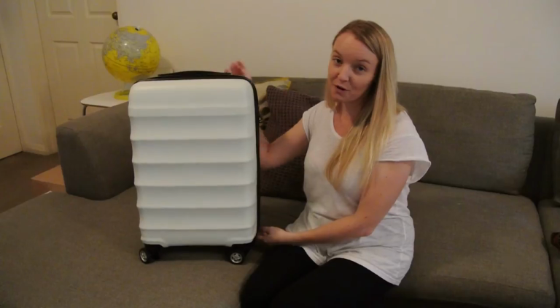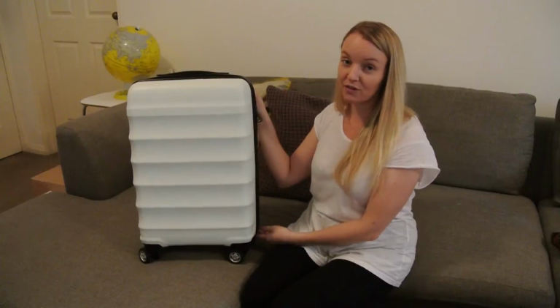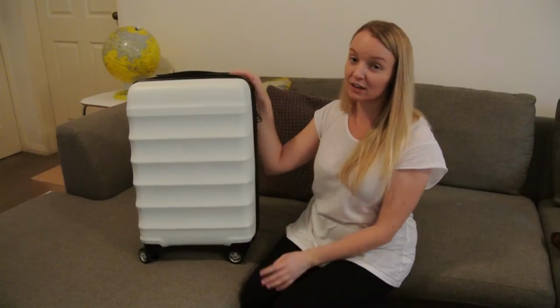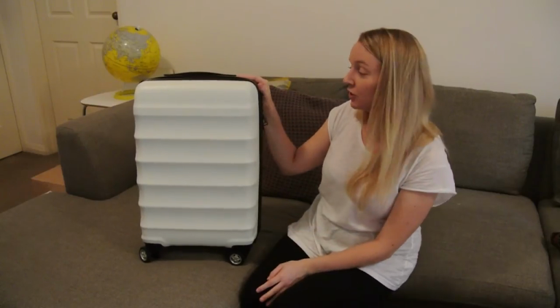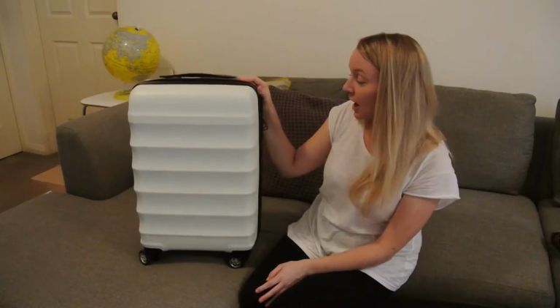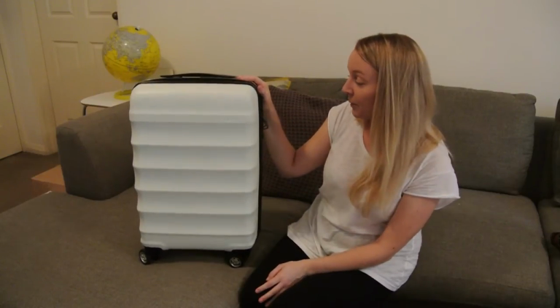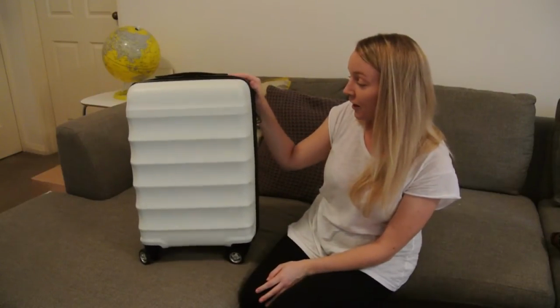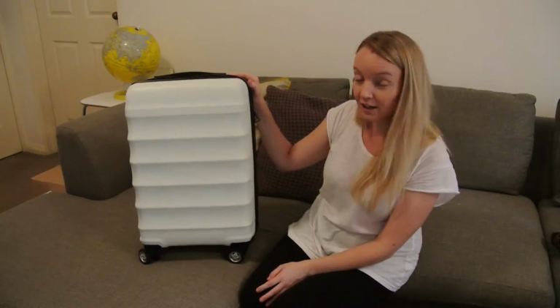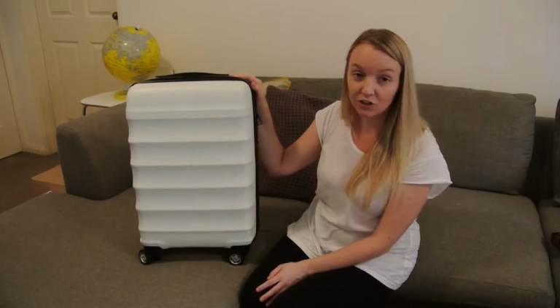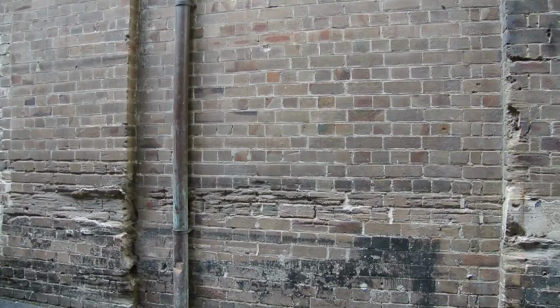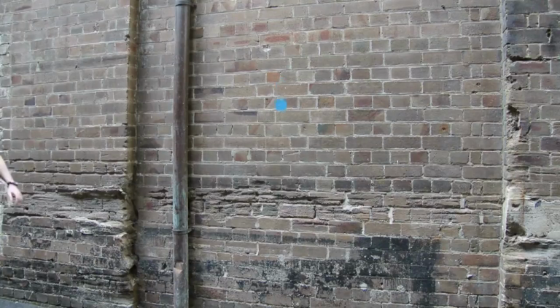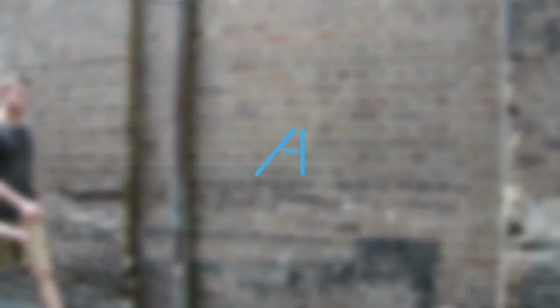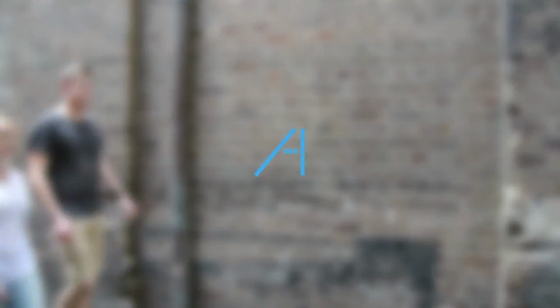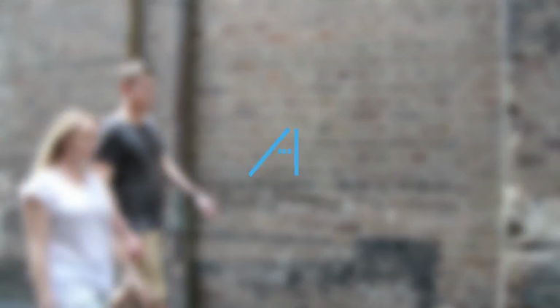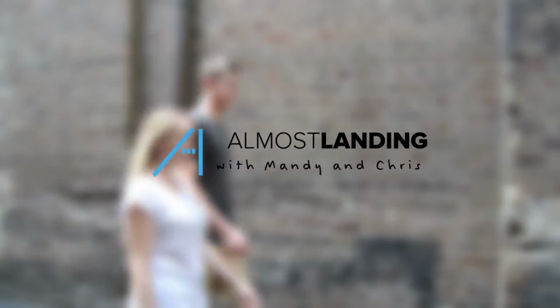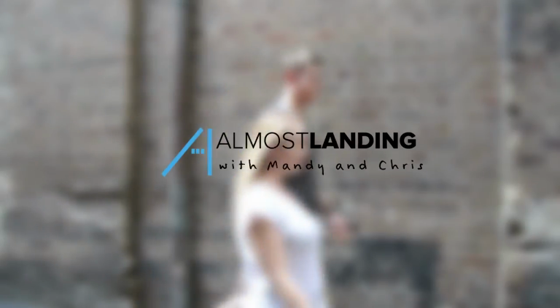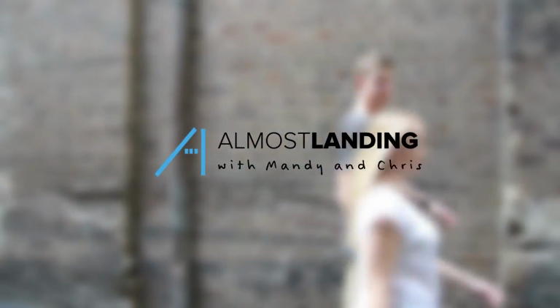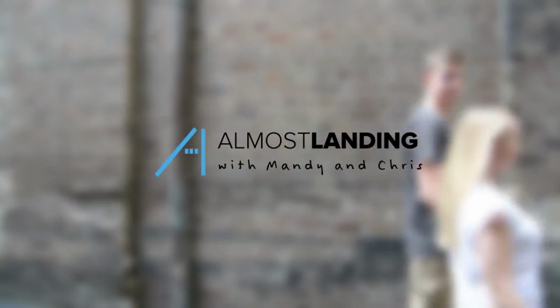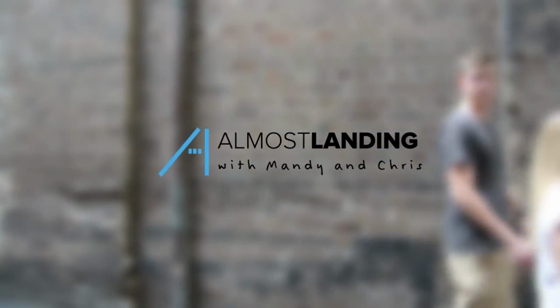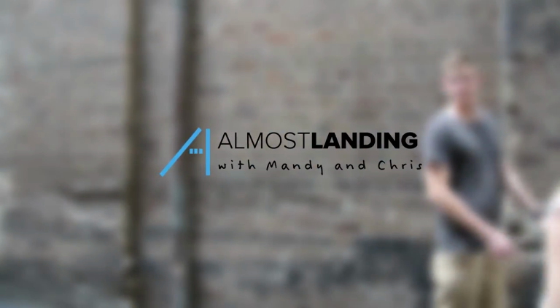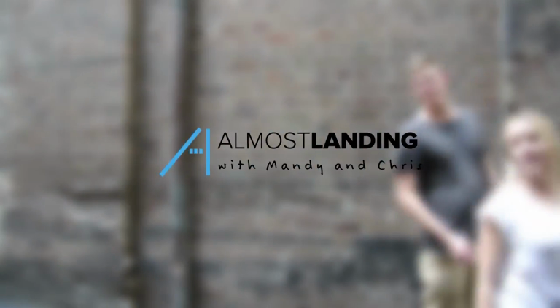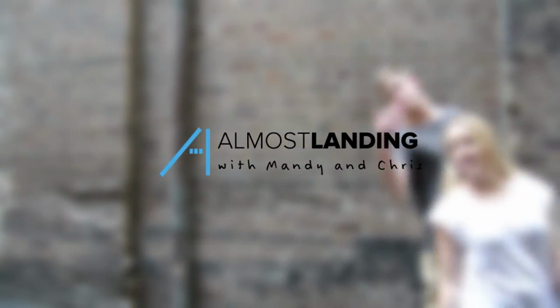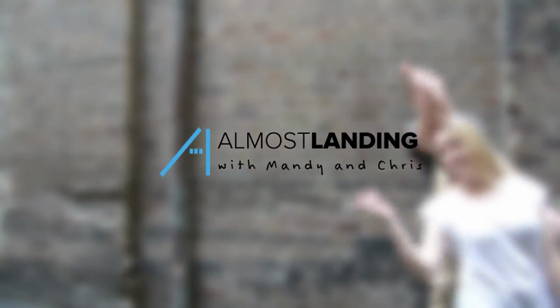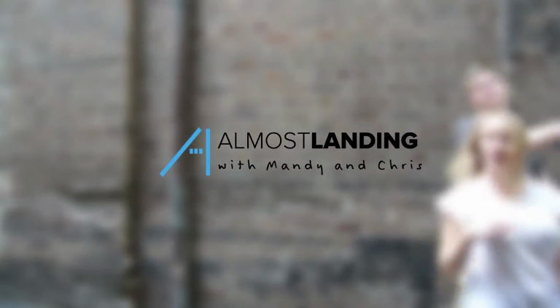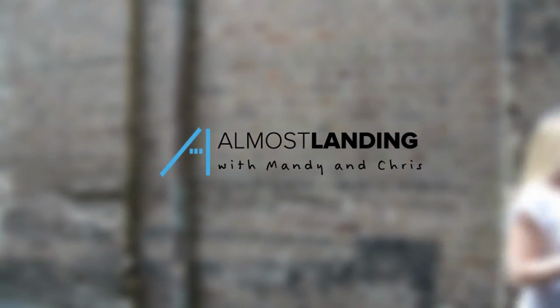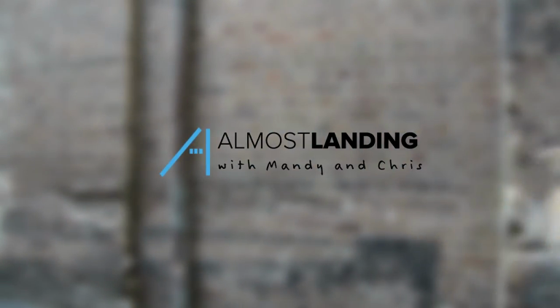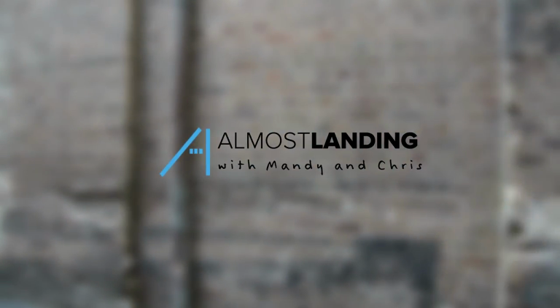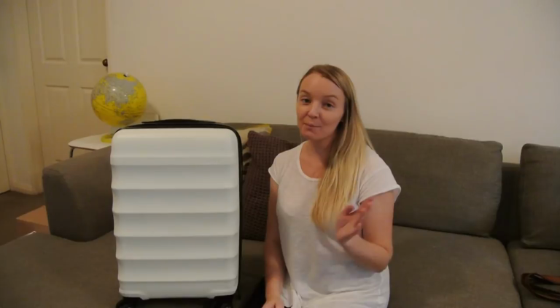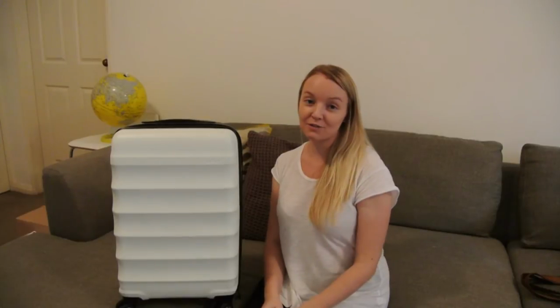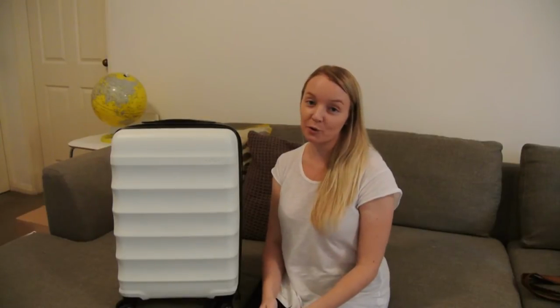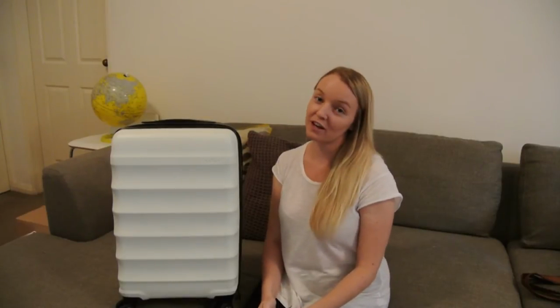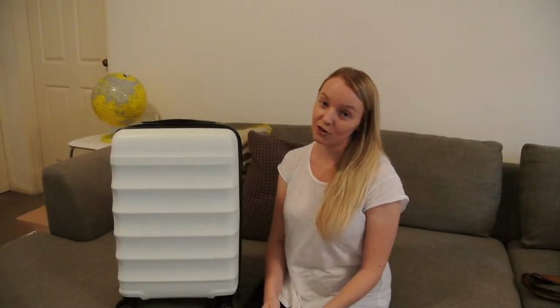This is my review of the Antler Juno carry-on luggage. Hi, I'm Mandy from almostlearning.com.